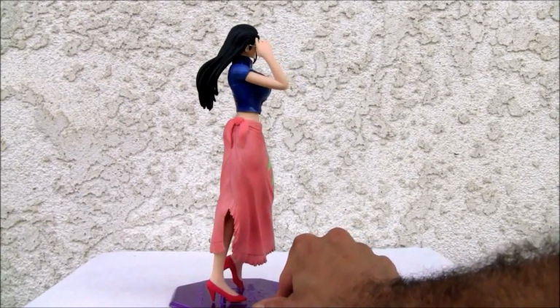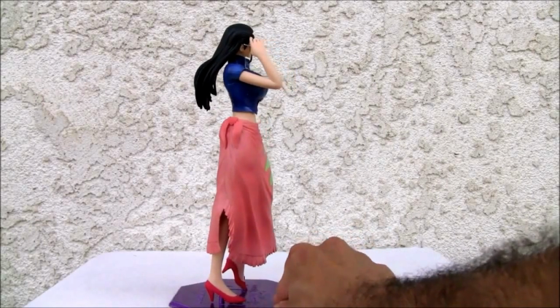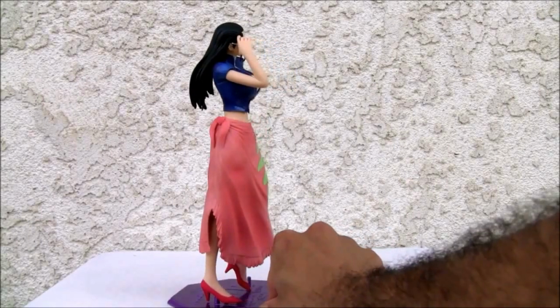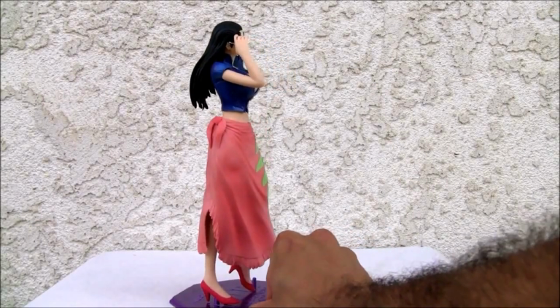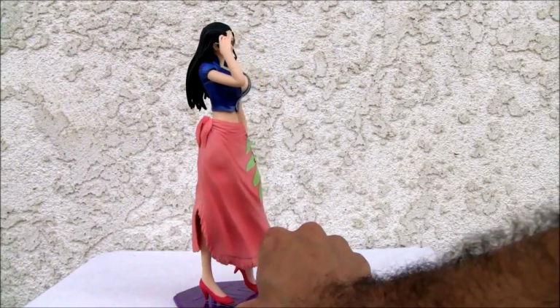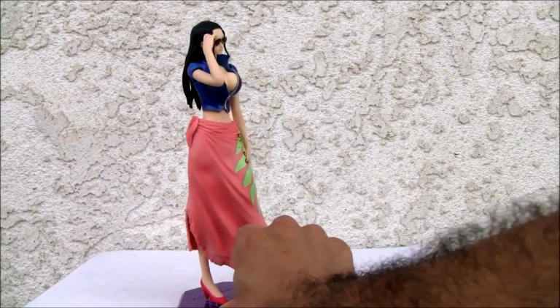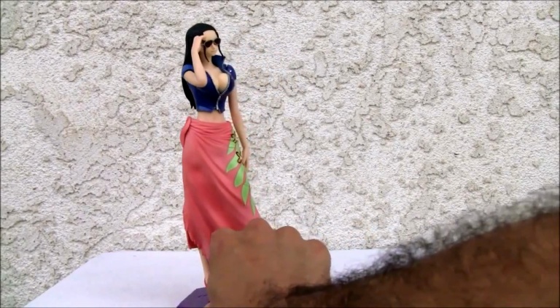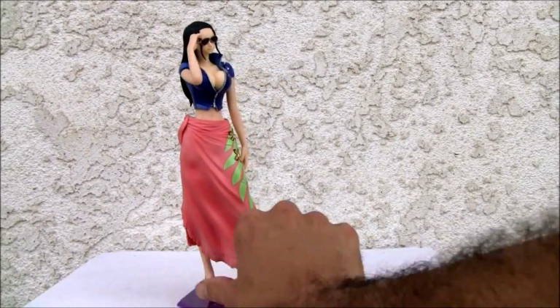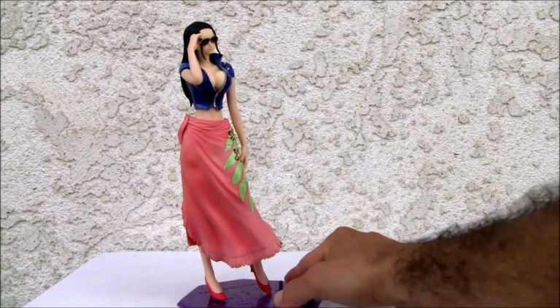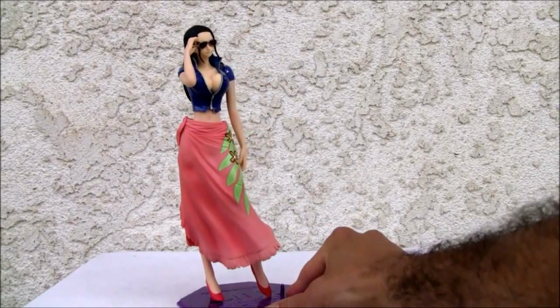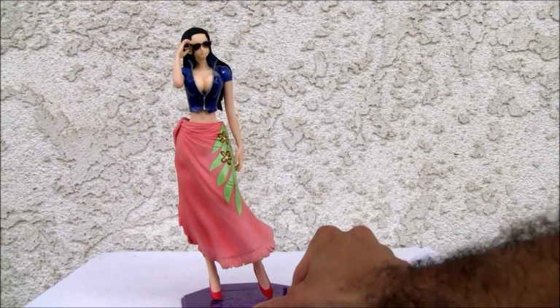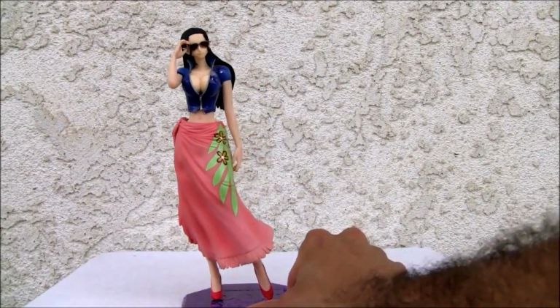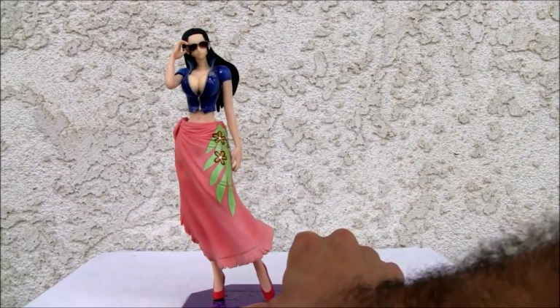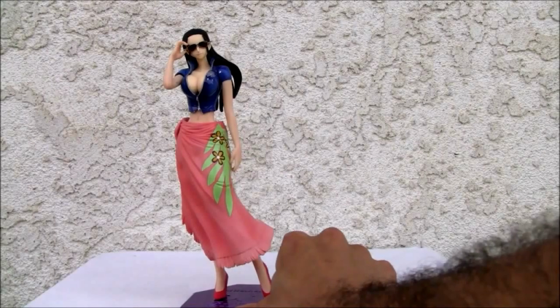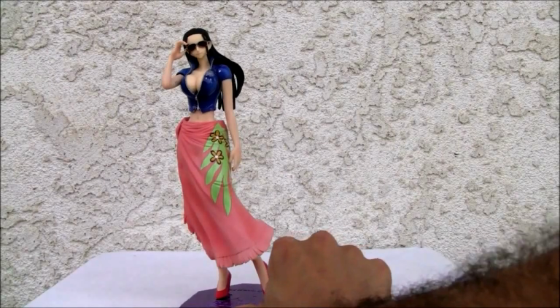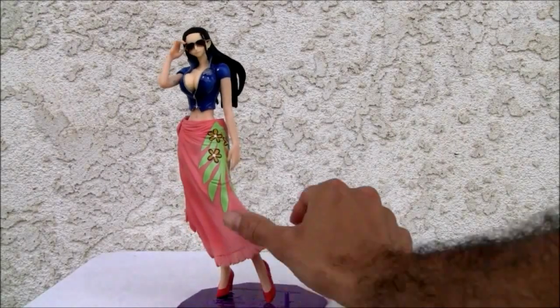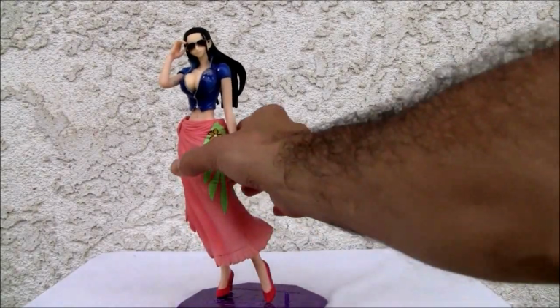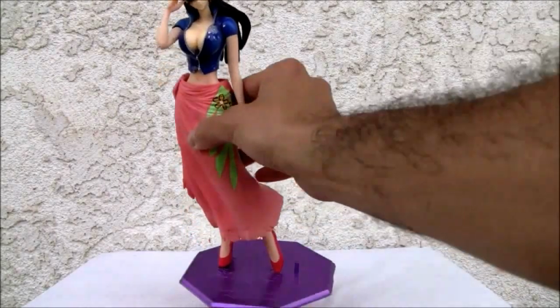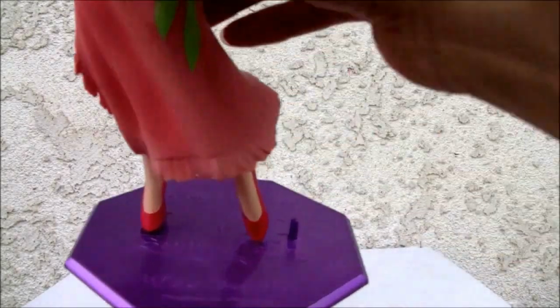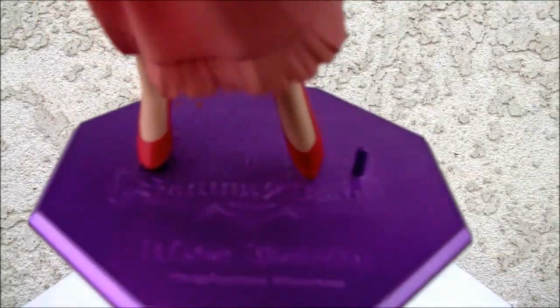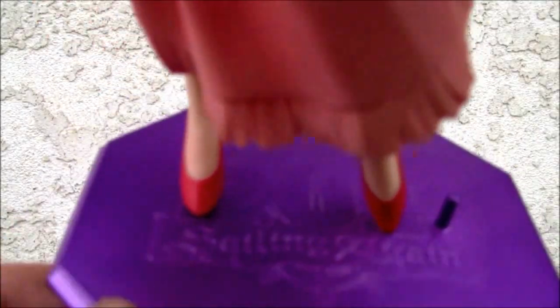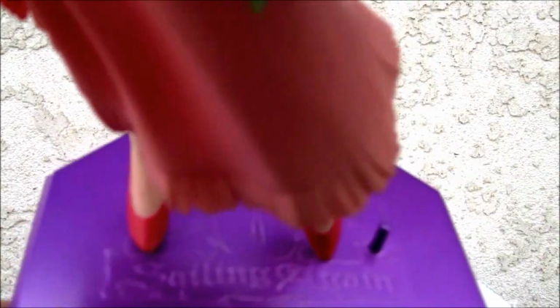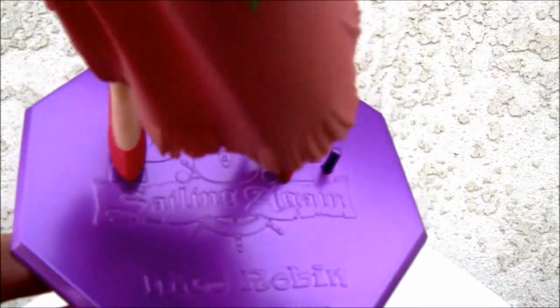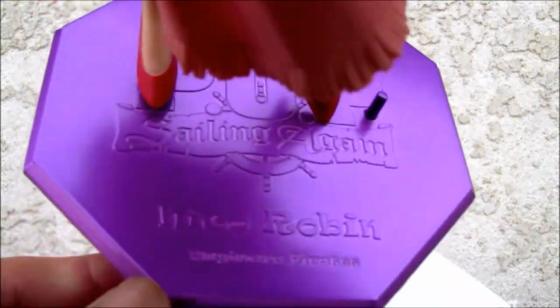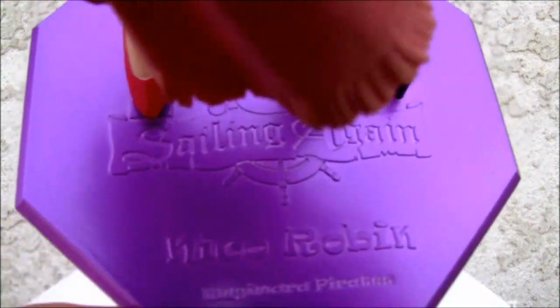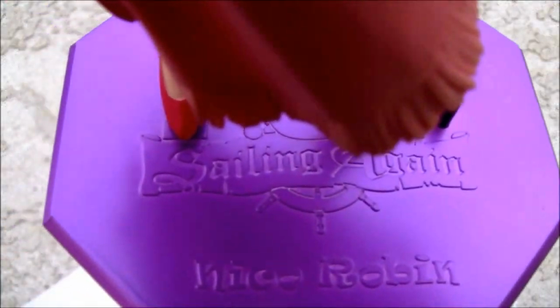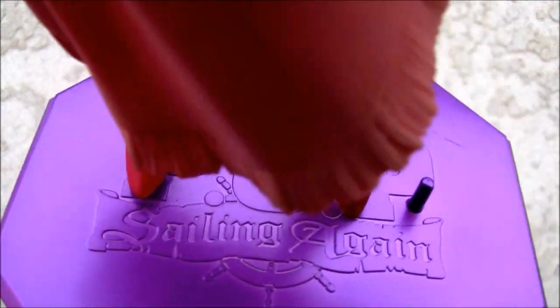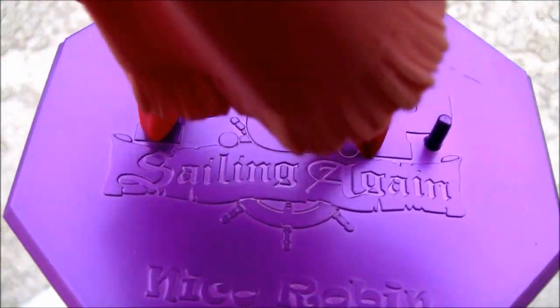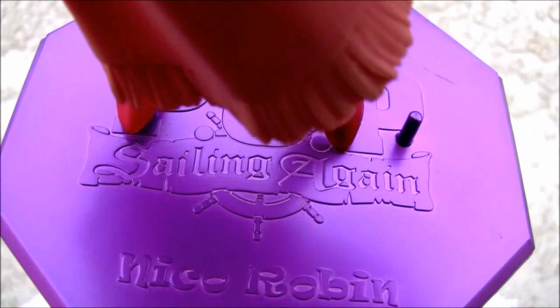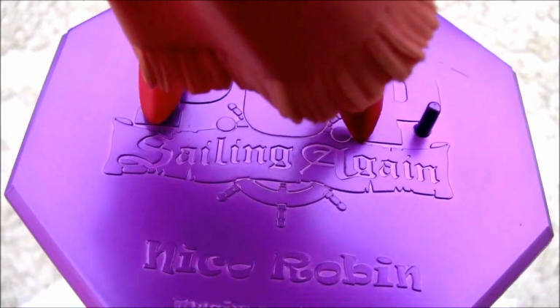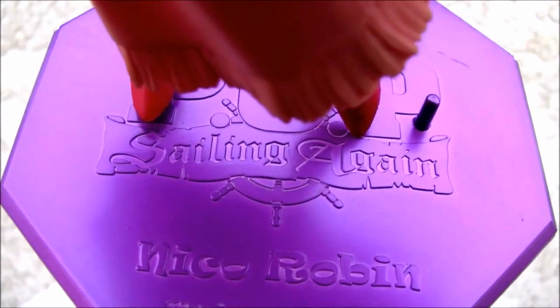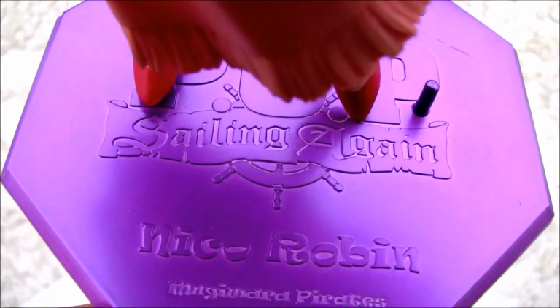It also comes with a nice little base, which I'm going to show you right quick. There you go — the Sailing Again, Portrait of Pirates base. It's Nico Robin from the Mugiwara Pirates.